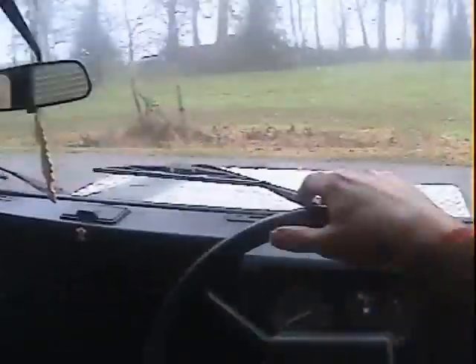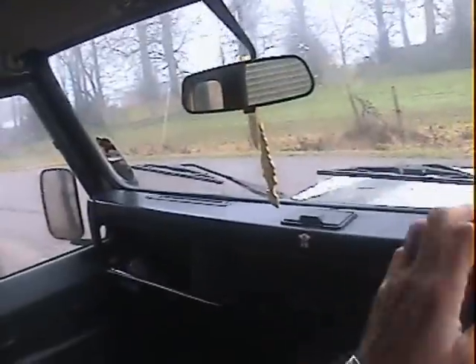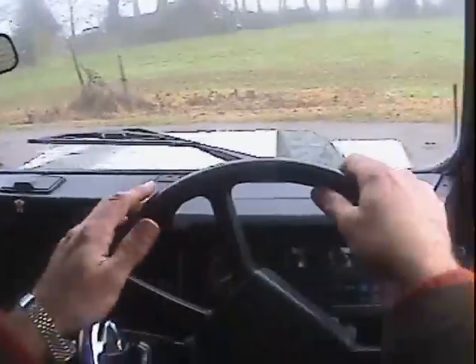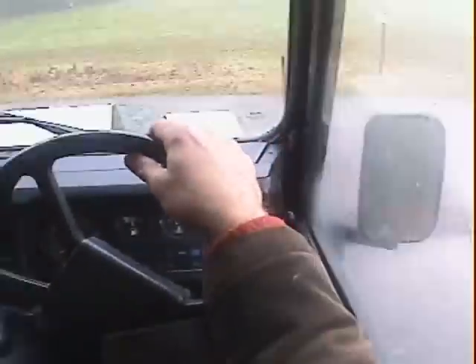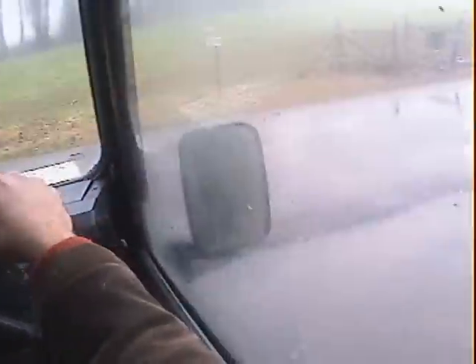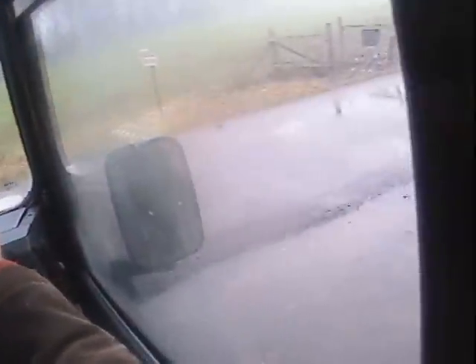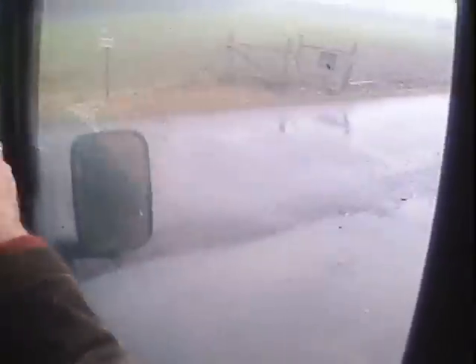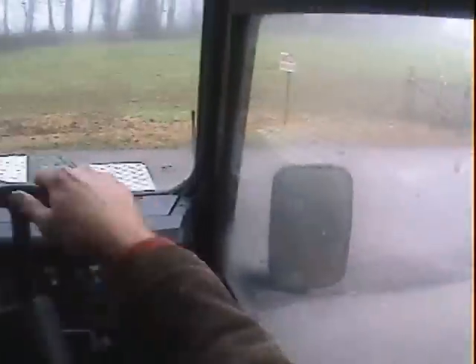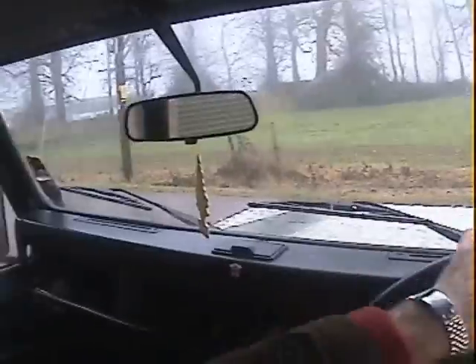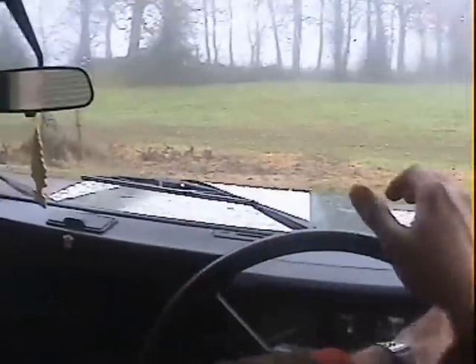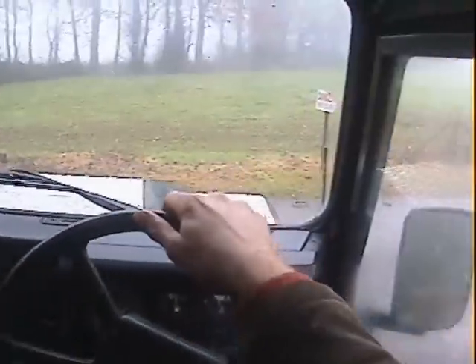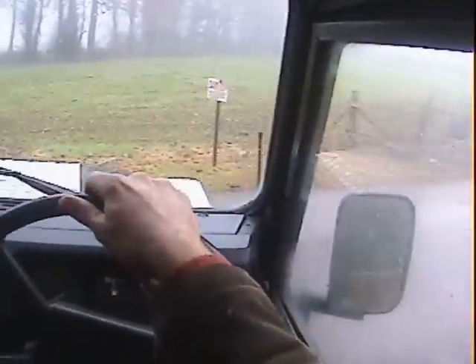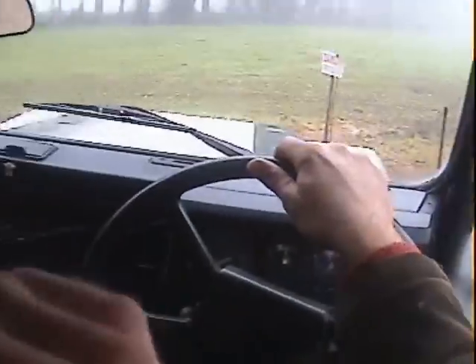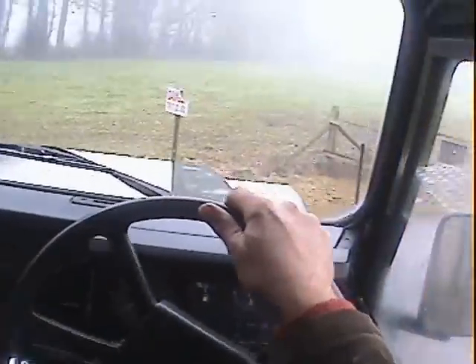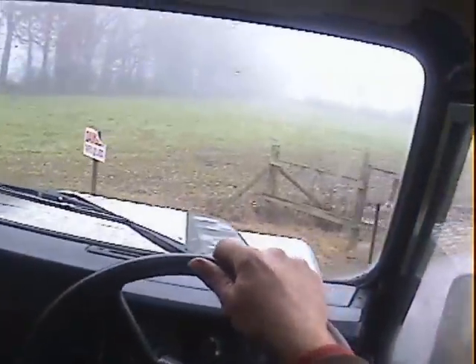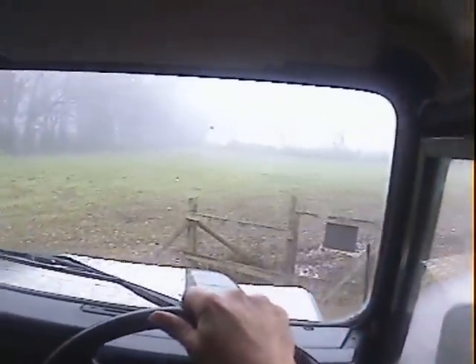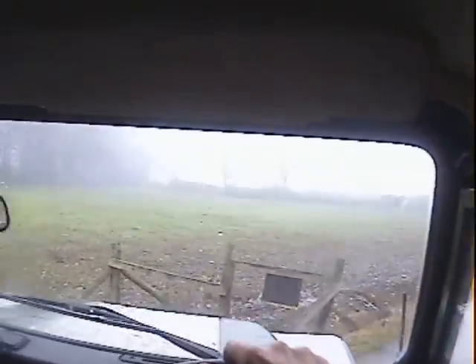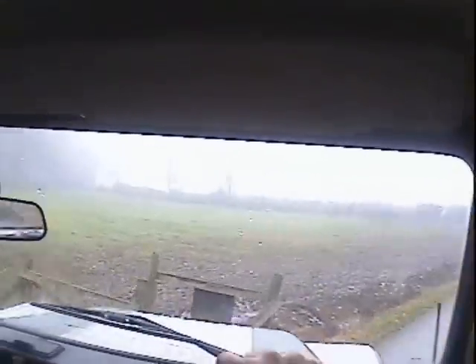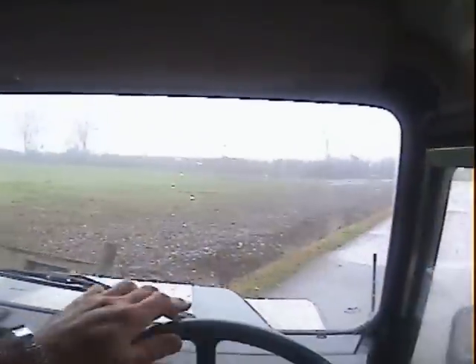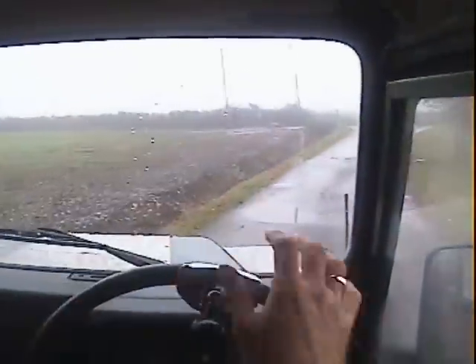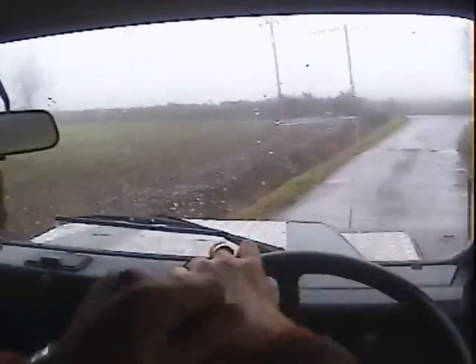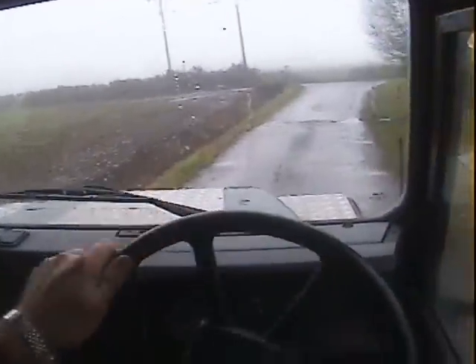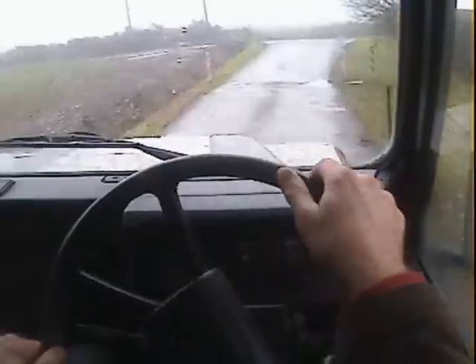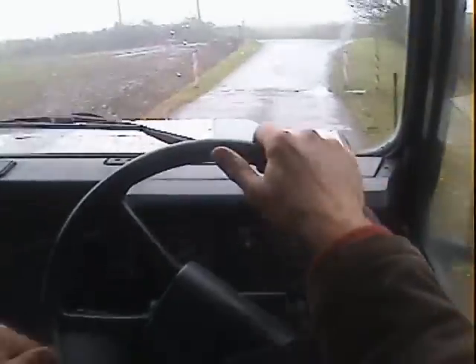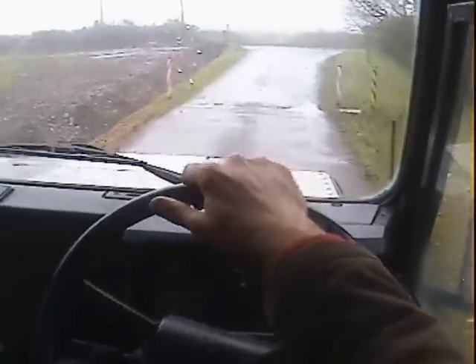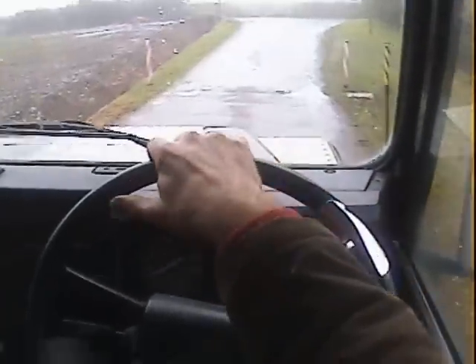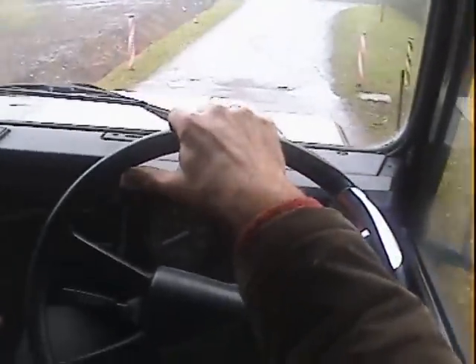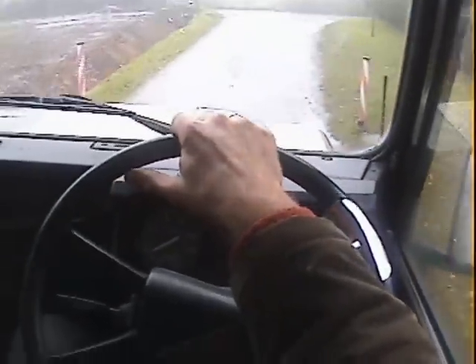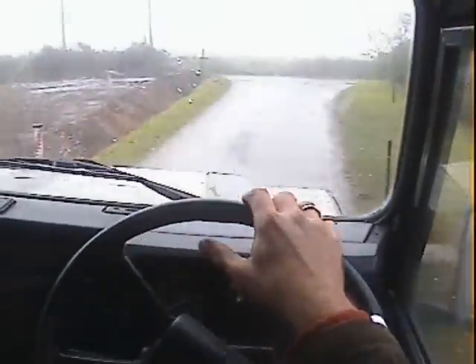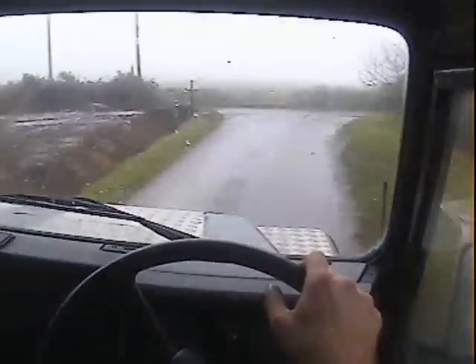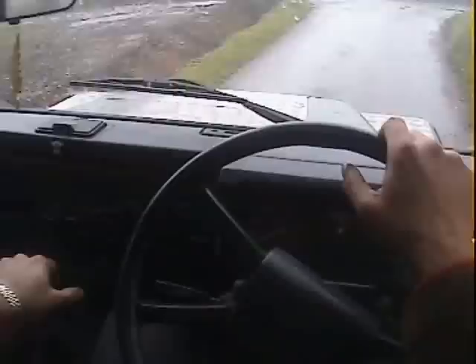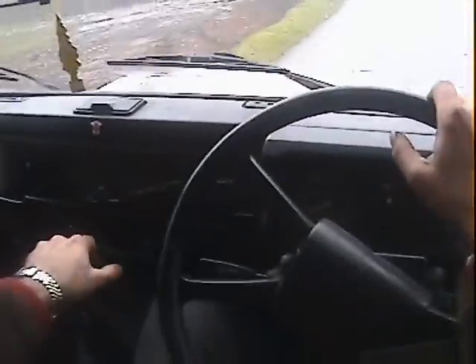Off we go. It's got power steering which is quite nice, it's not notchy or anything. It's got an enormous set of wheels and tyres on it and a fairly heavy lift as well, this one.